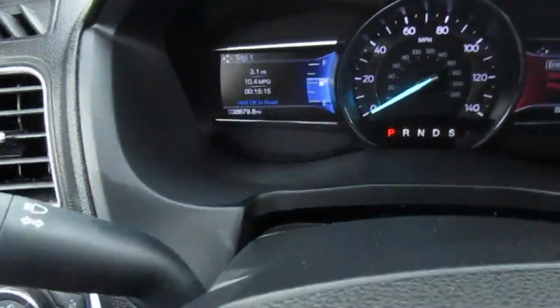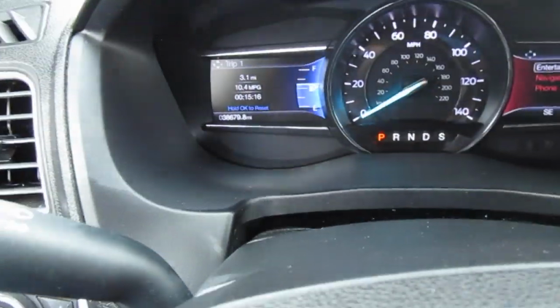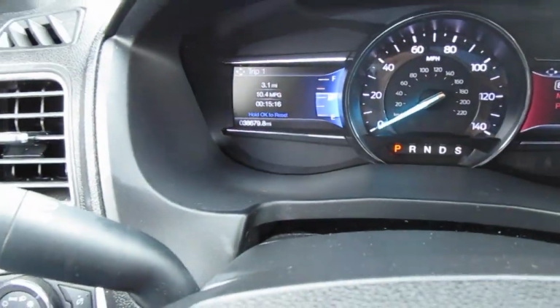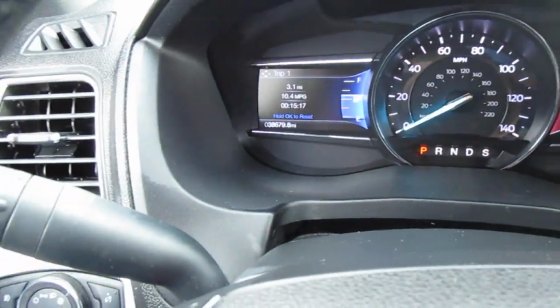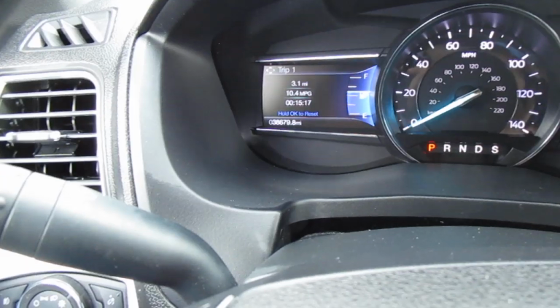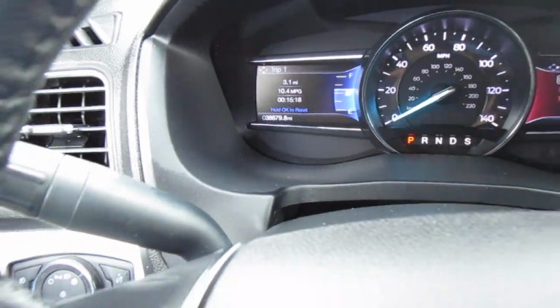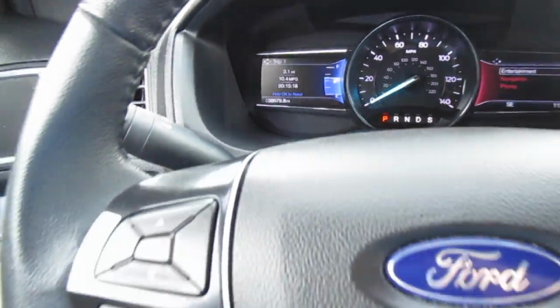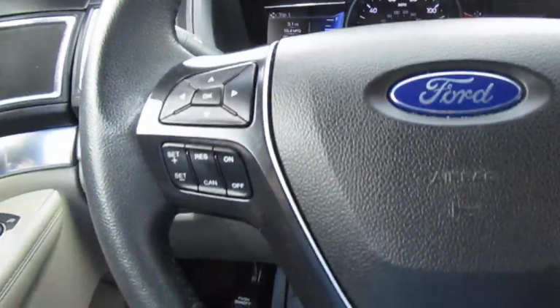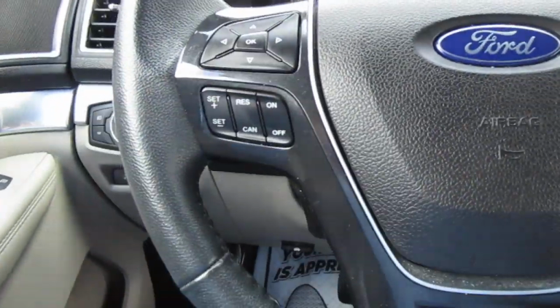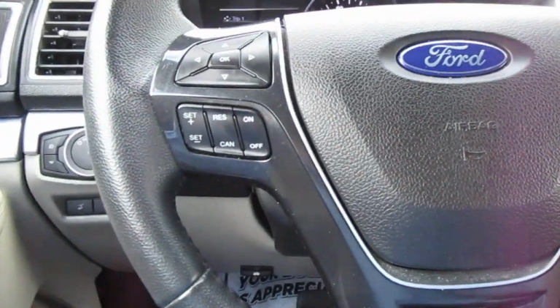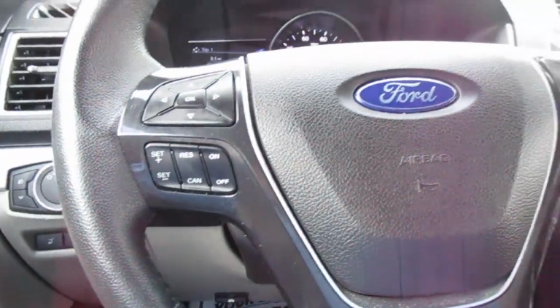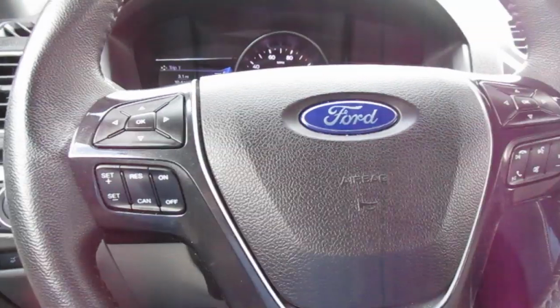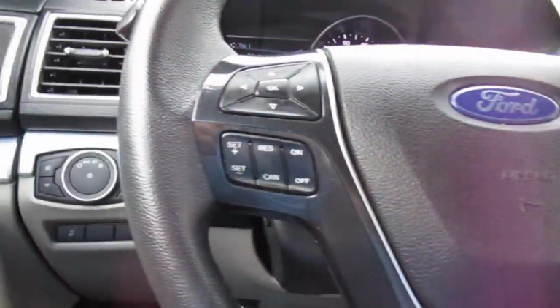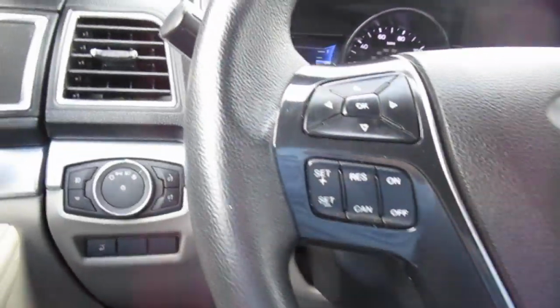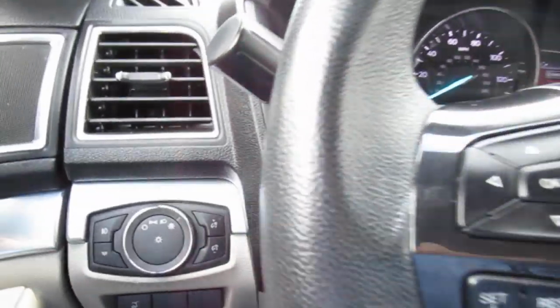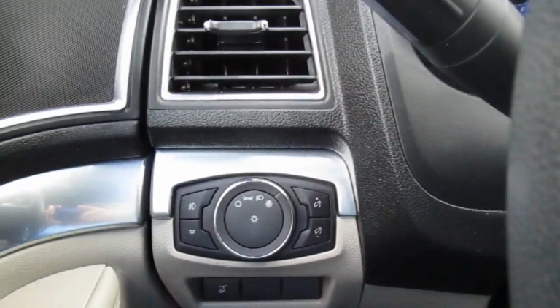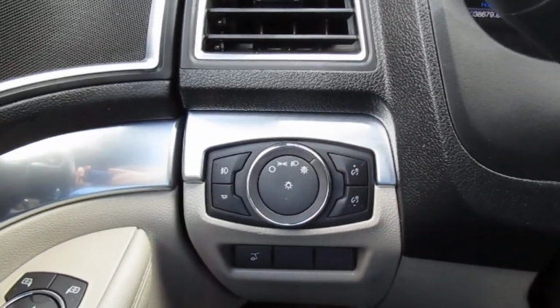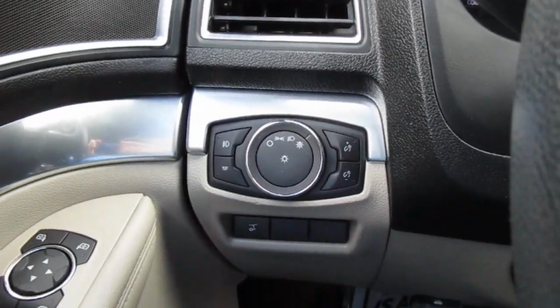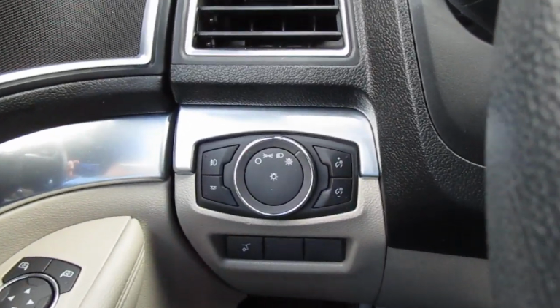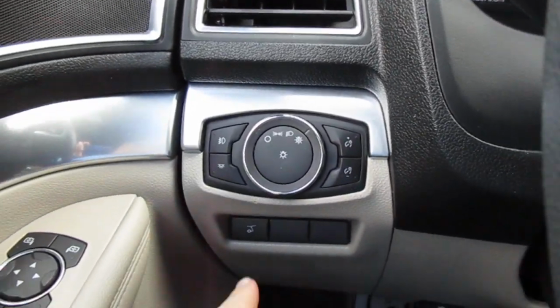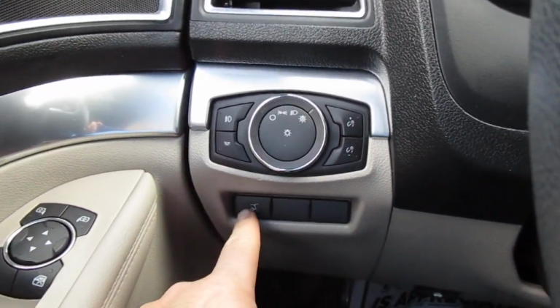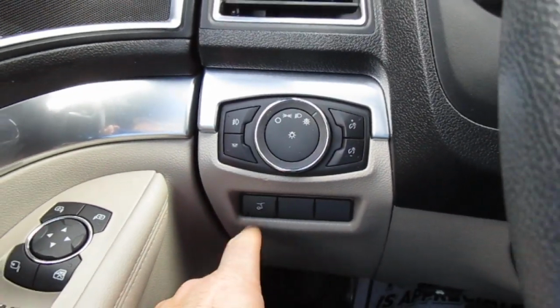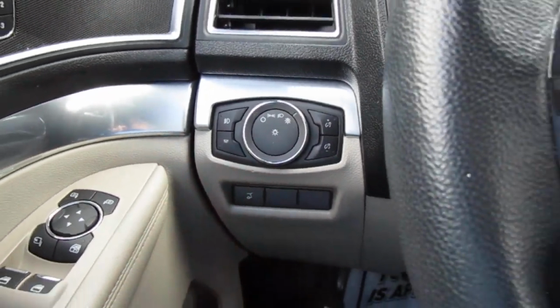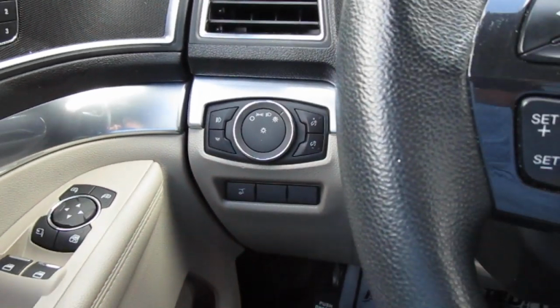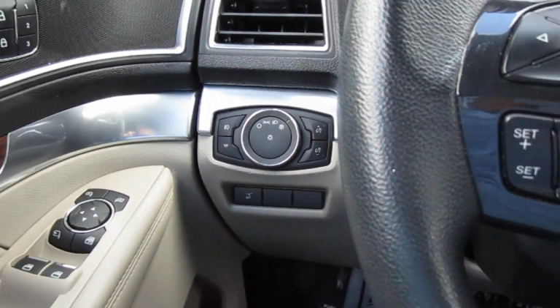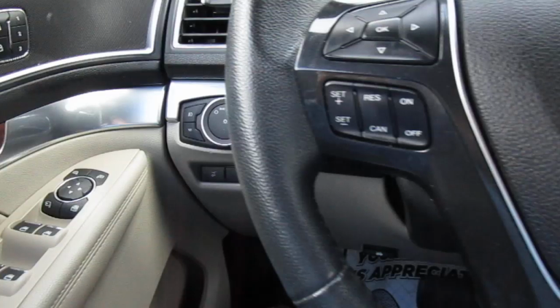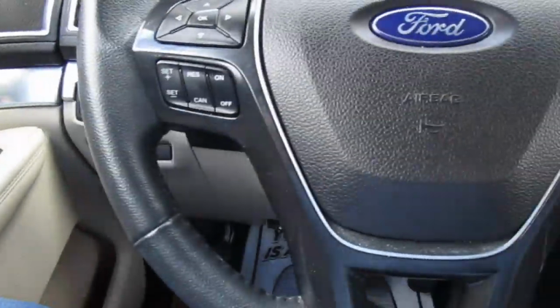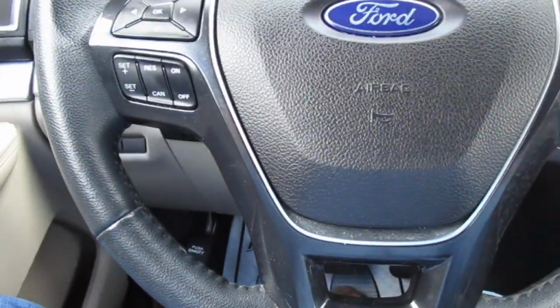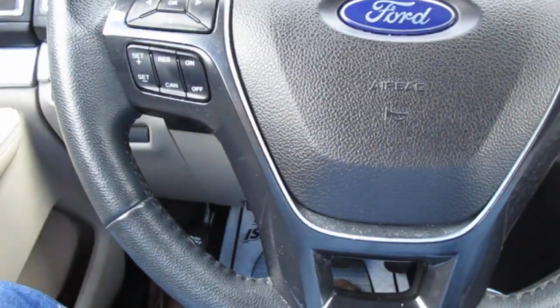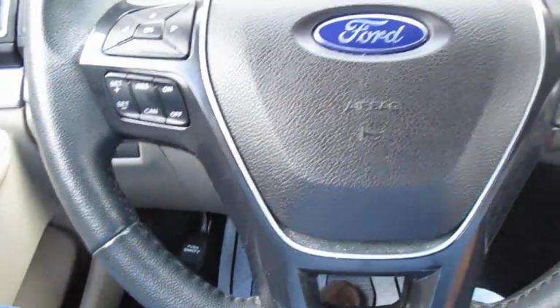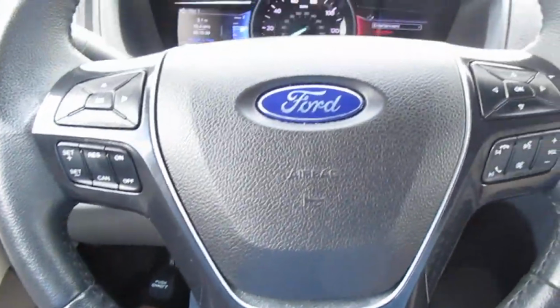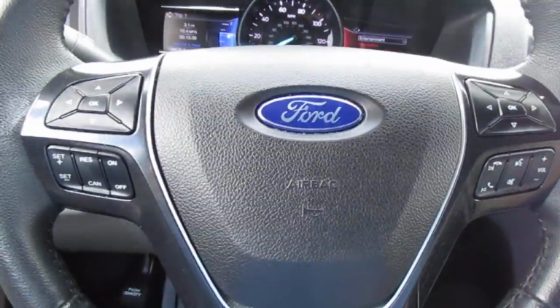This vehicle only has 38,679 miles on it, so great mileage on this car. On the left side of the dash are your headlight controls and a button for your rear power lift gate.